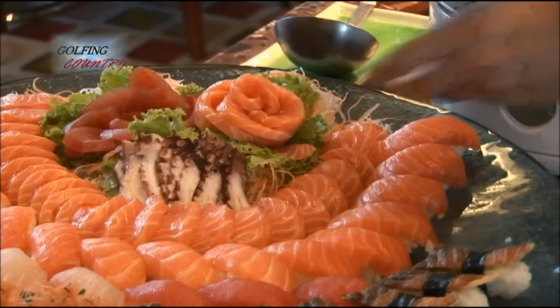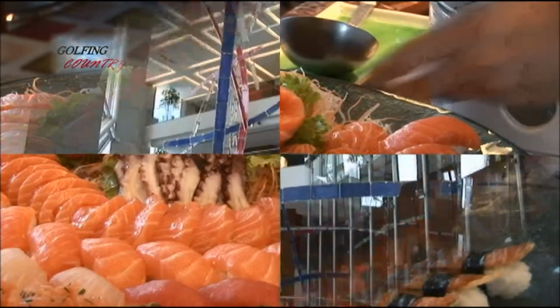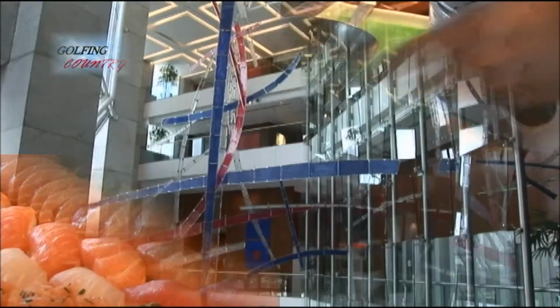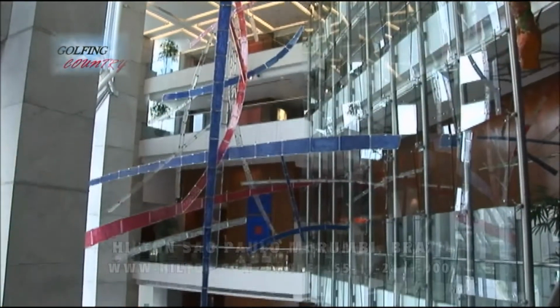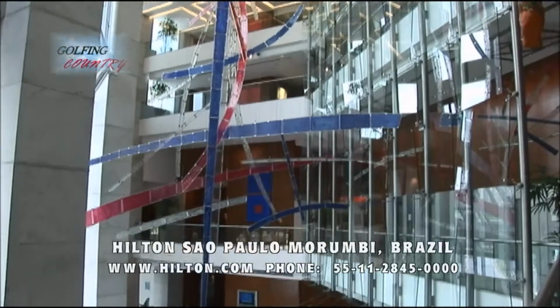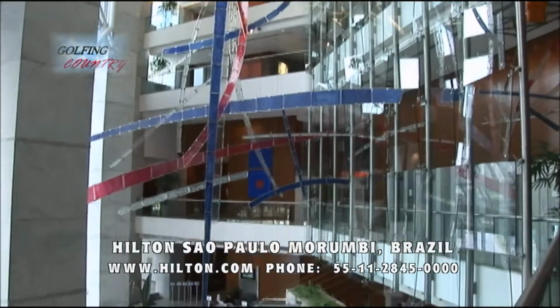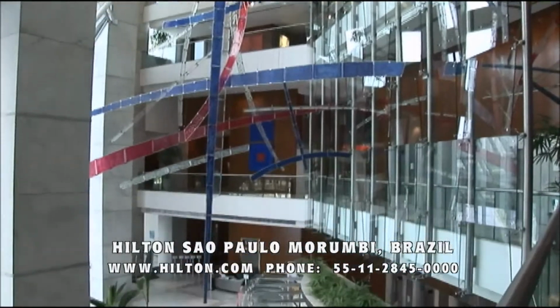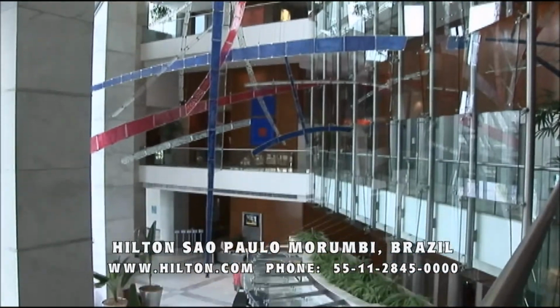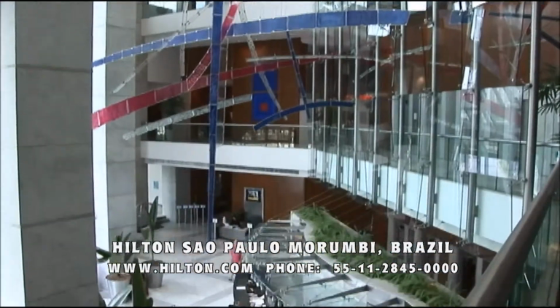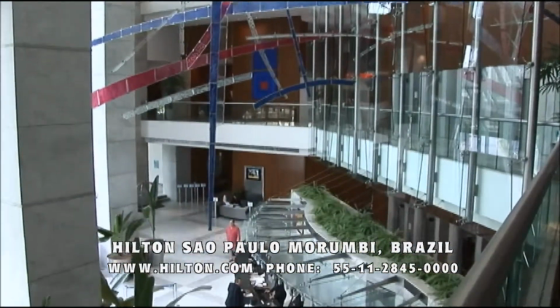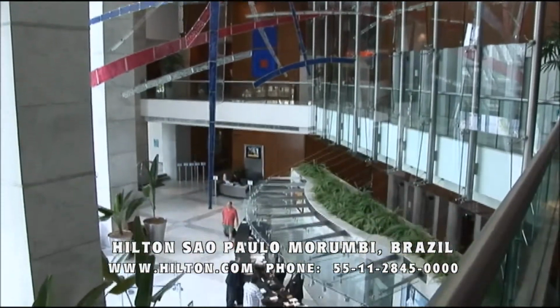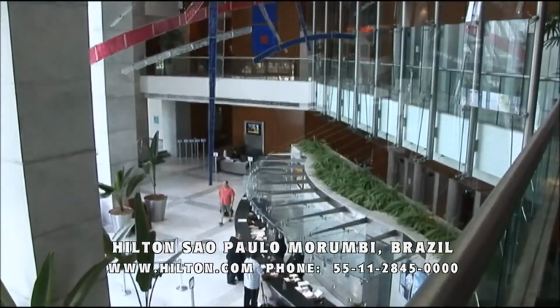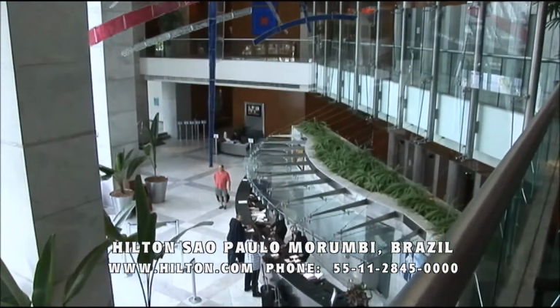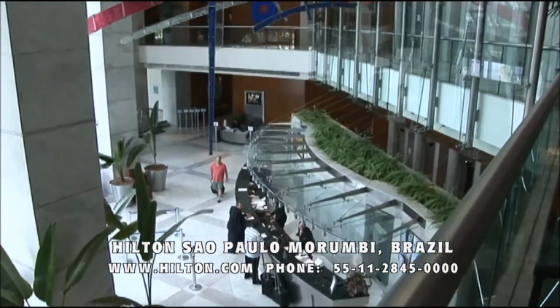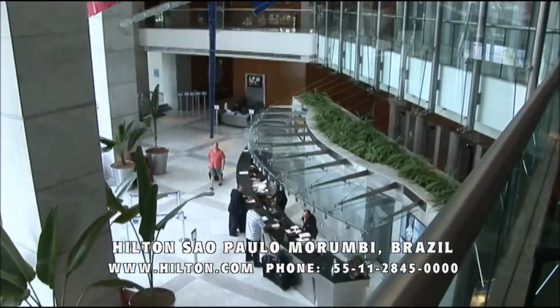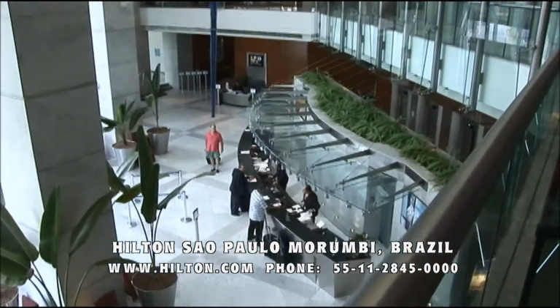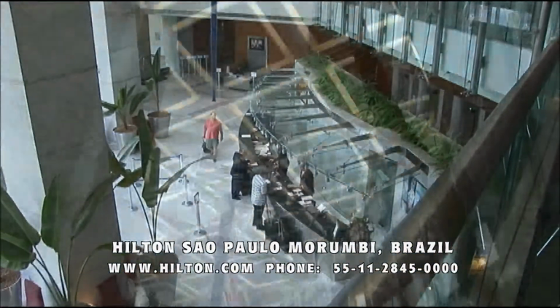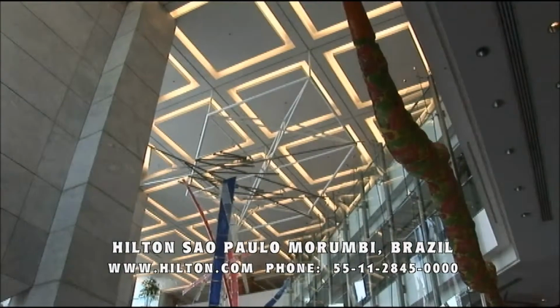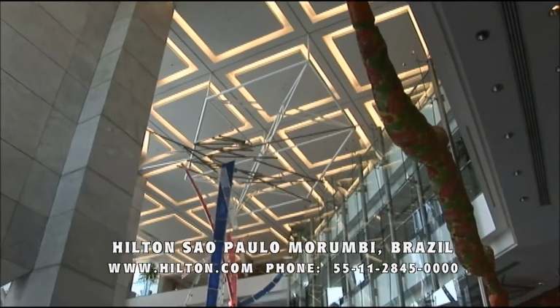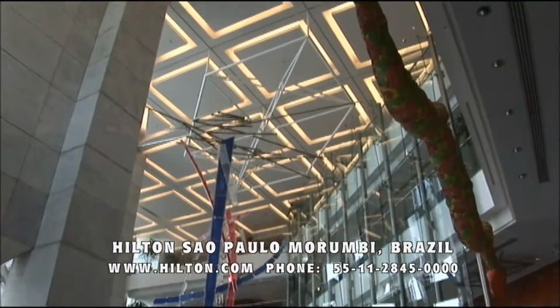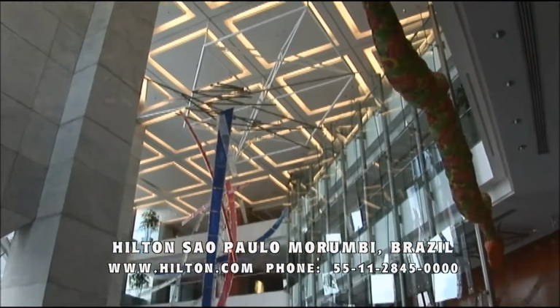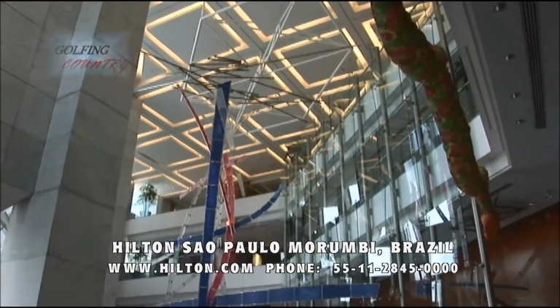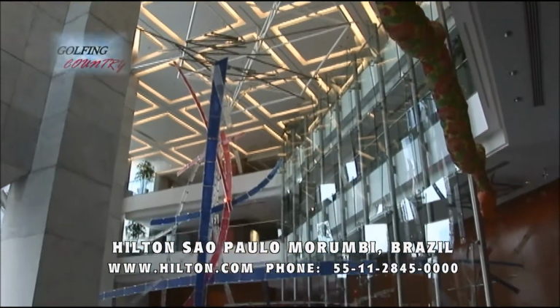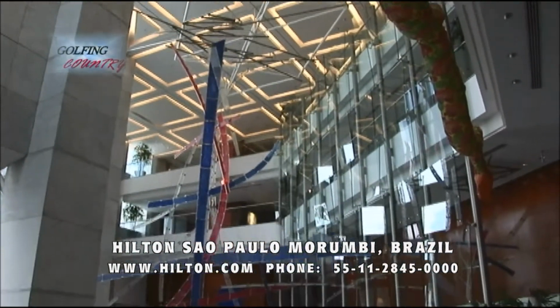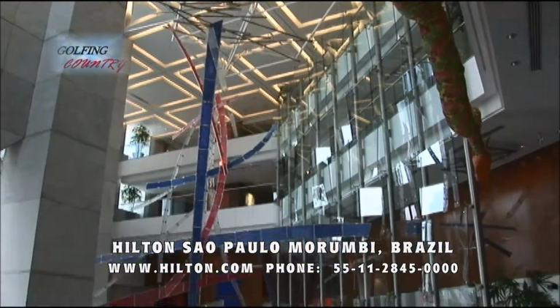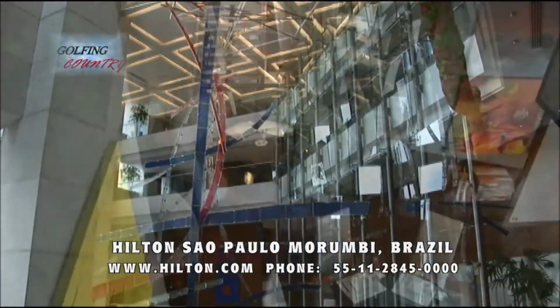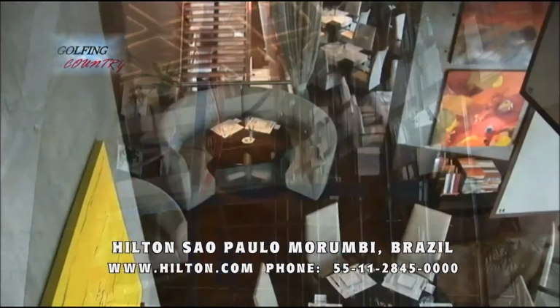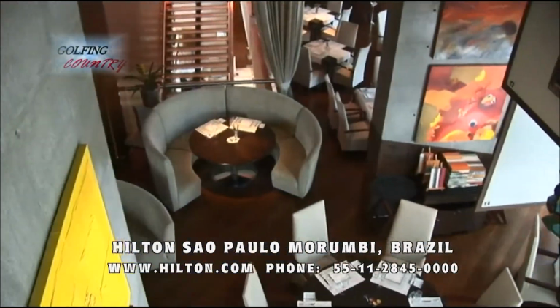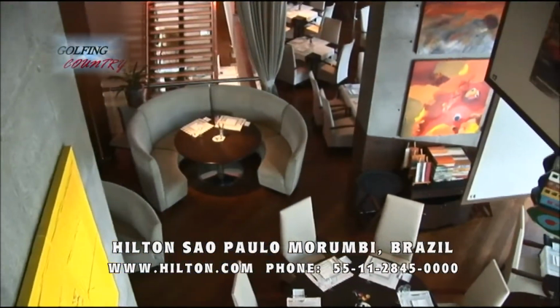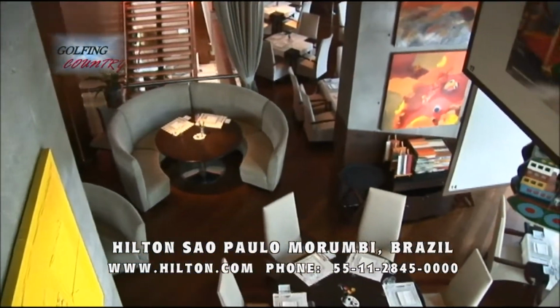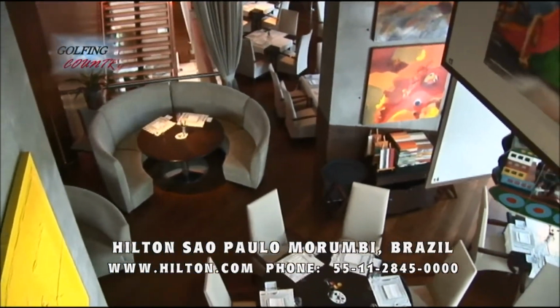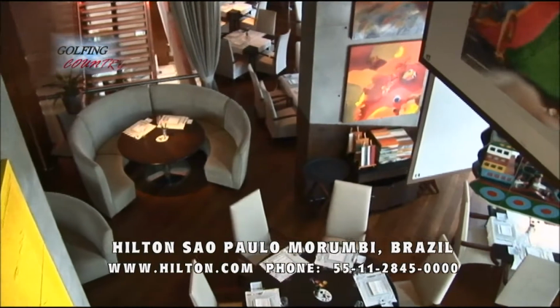You'll know from your first step into the lobby that the Hilton Morumbi is a contemporary masterpiece, featuring a glass canopy roof and glass atrium, and a display of modern art.